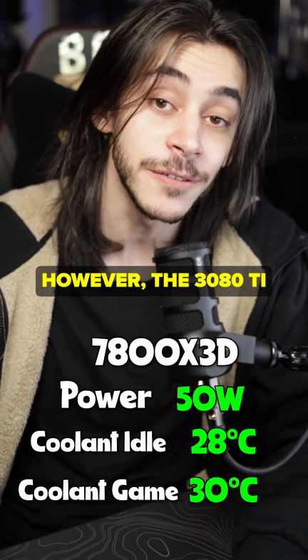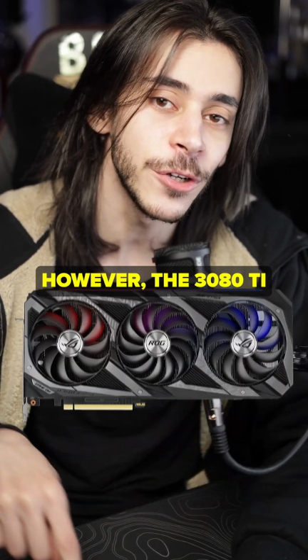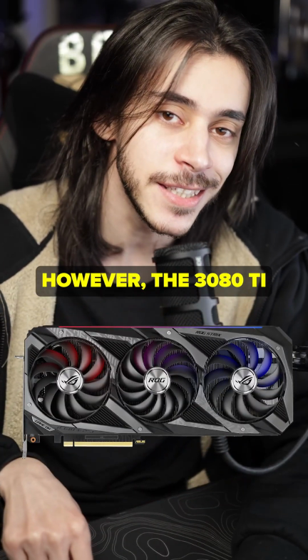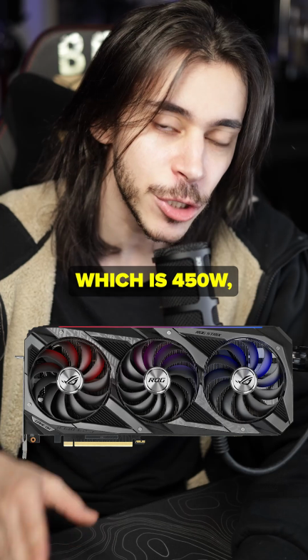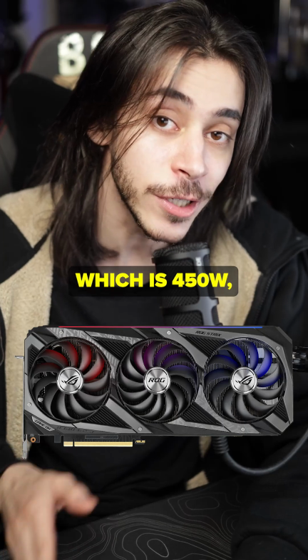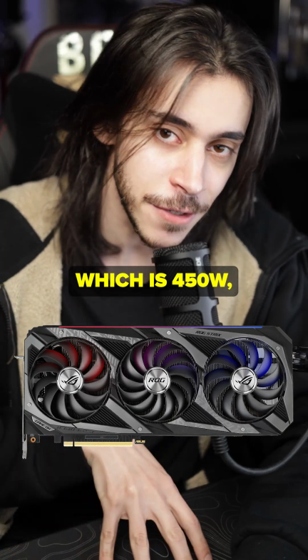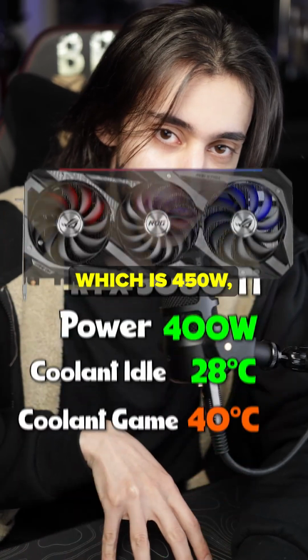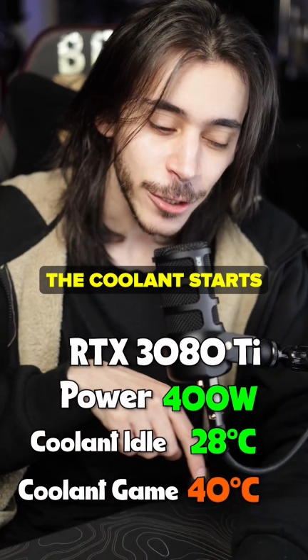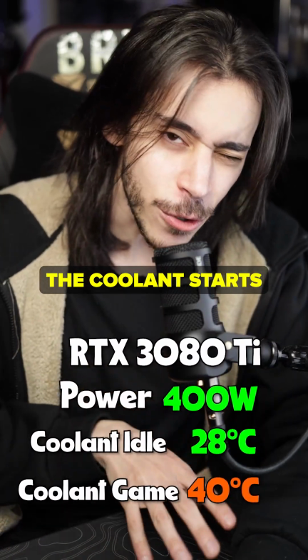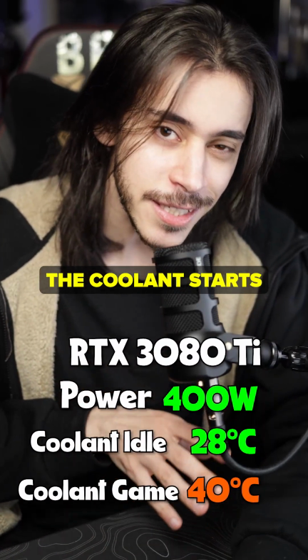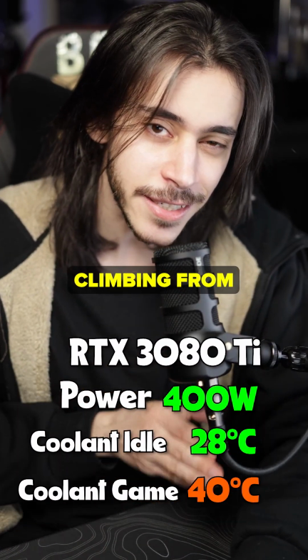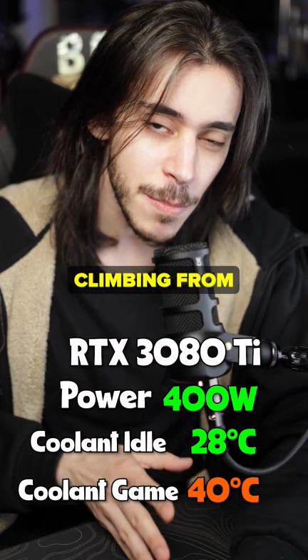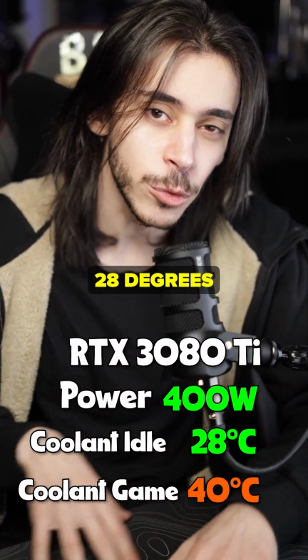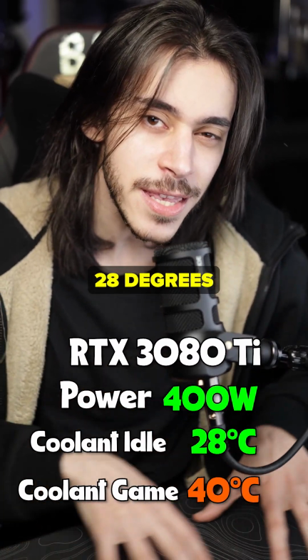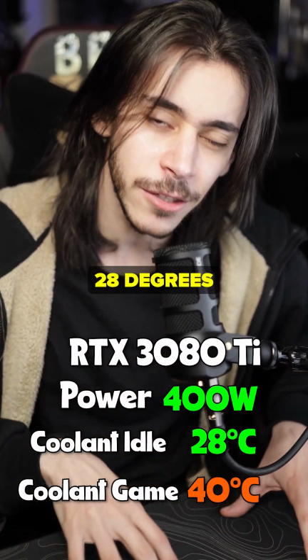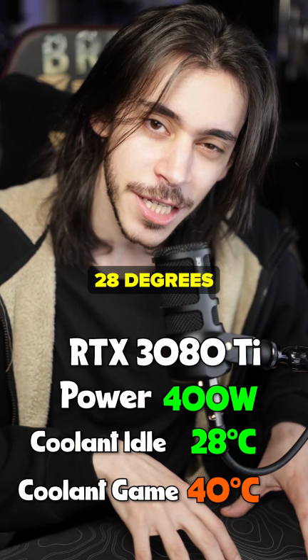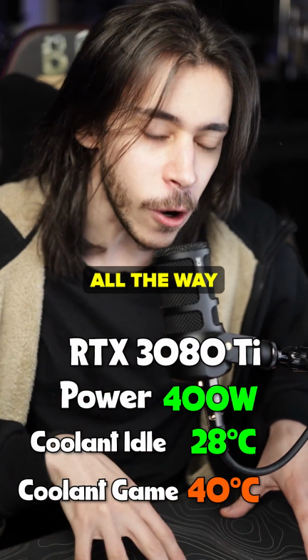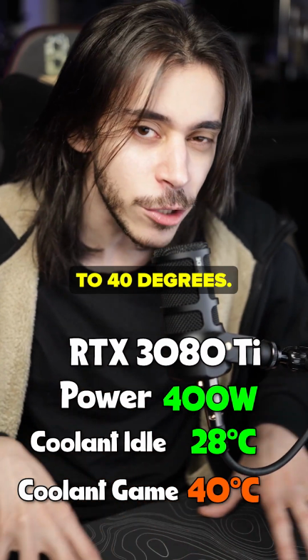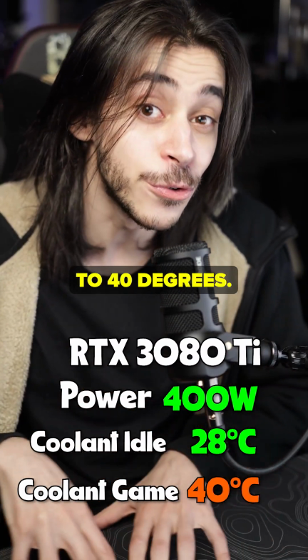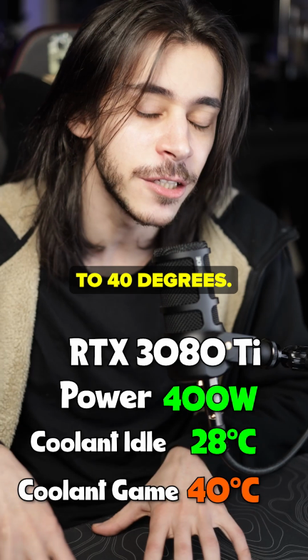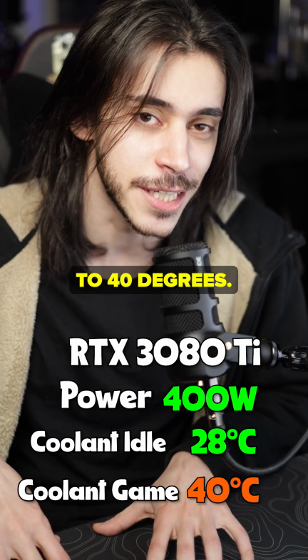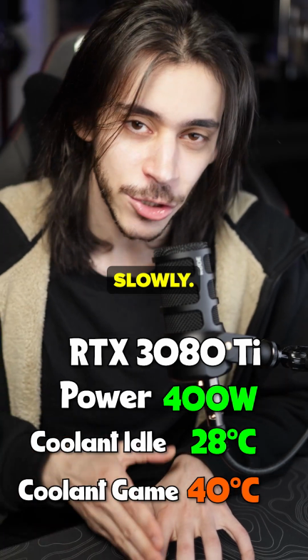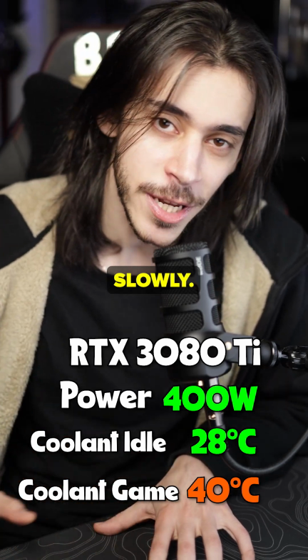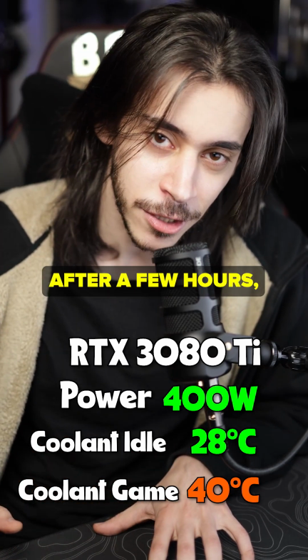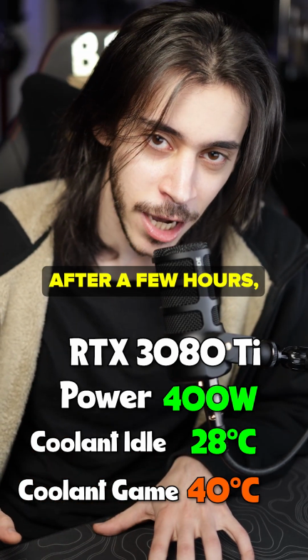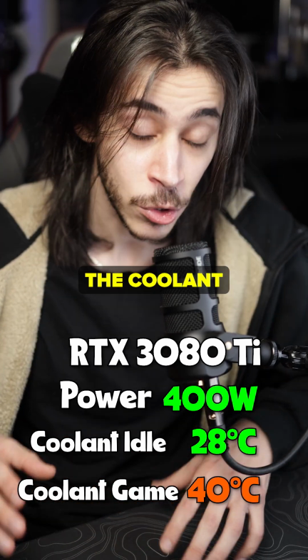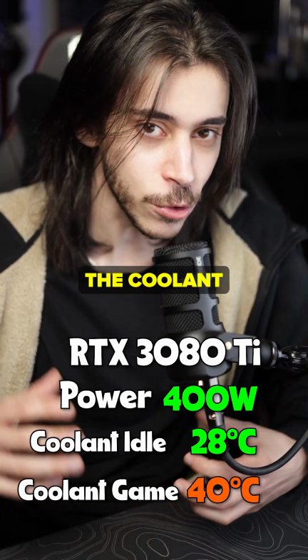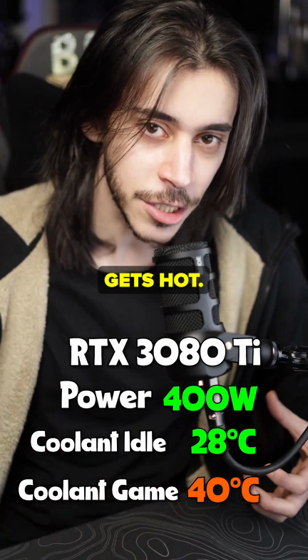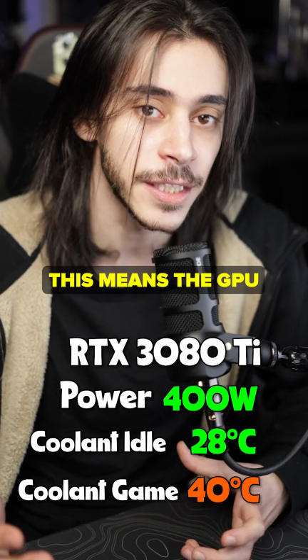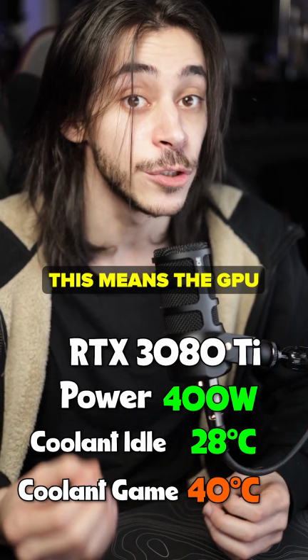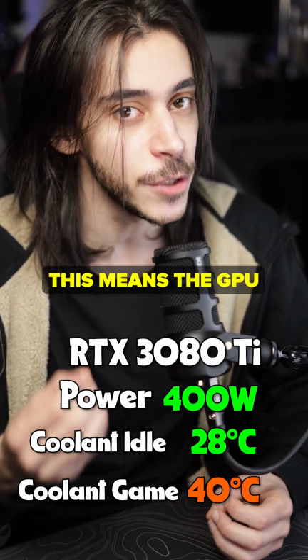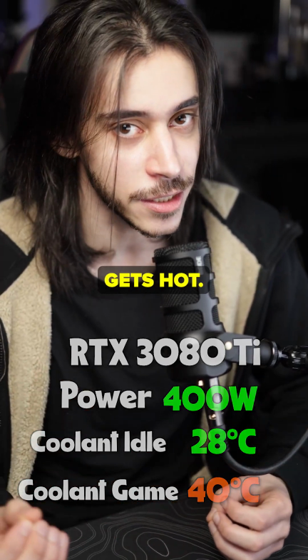However, the 3080 Ti, which is running at 150 watts, the coolant starts climbing from 28 degrees all the way to 40 degrees — slowly, after a few hours. The coolant gets hot, which means the GPU gets hot.